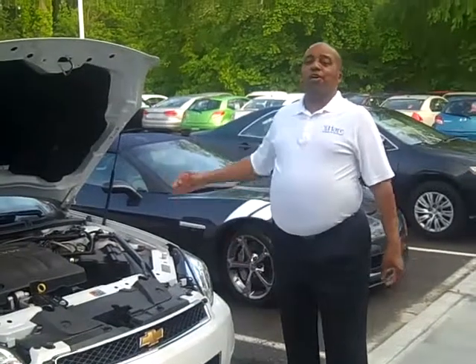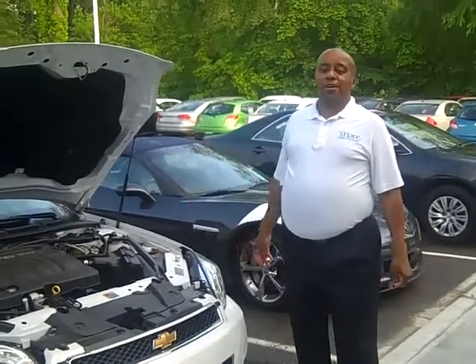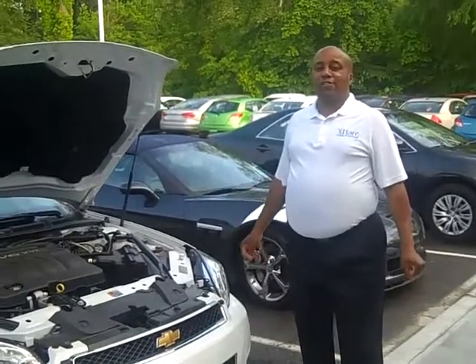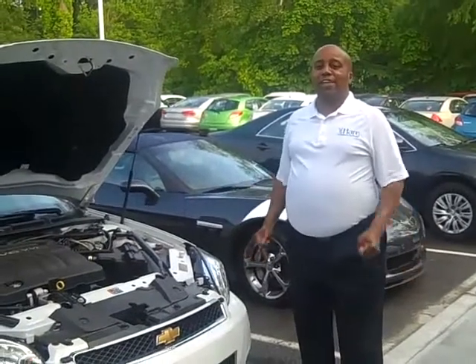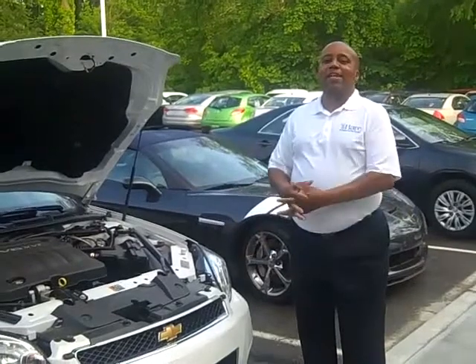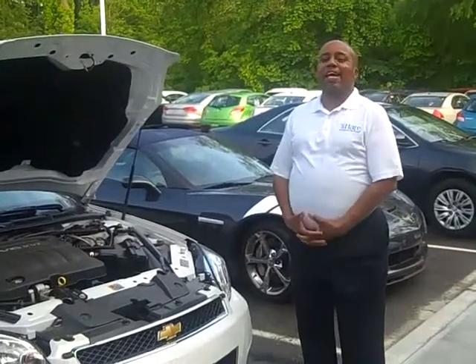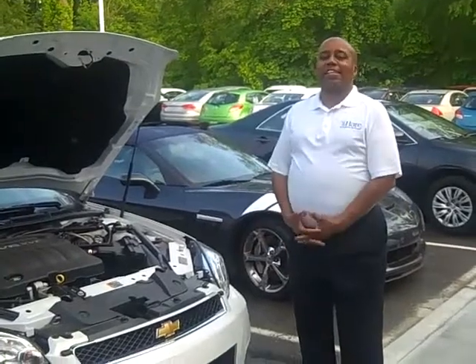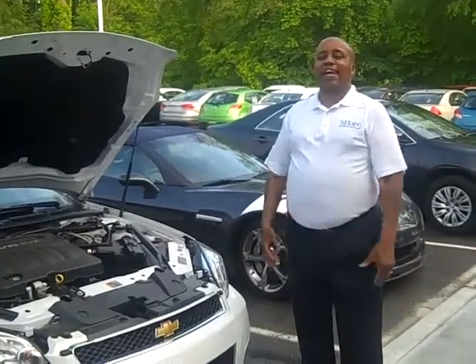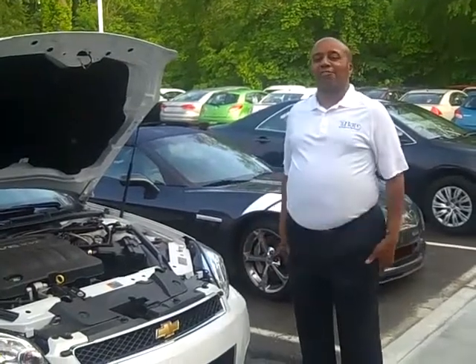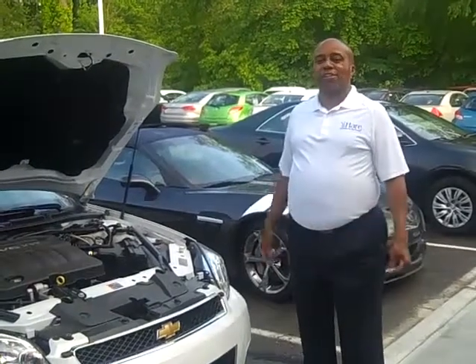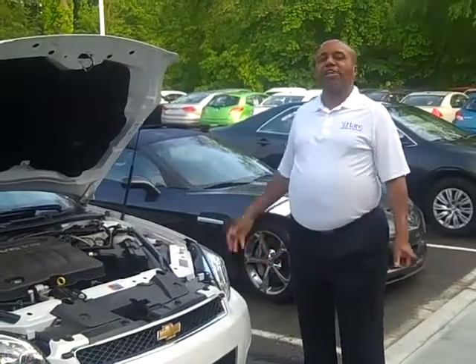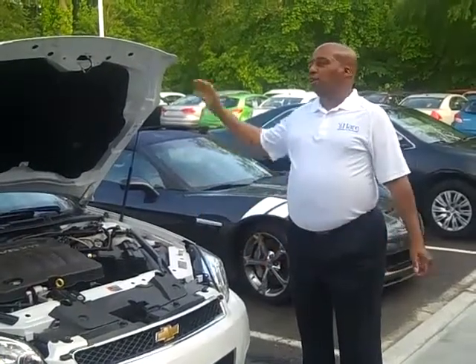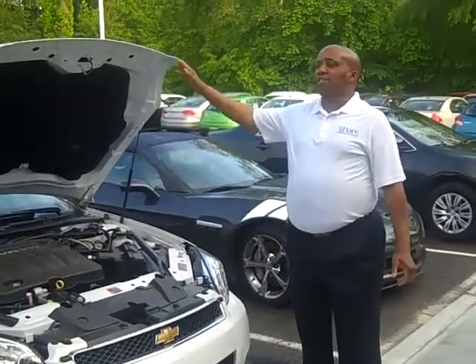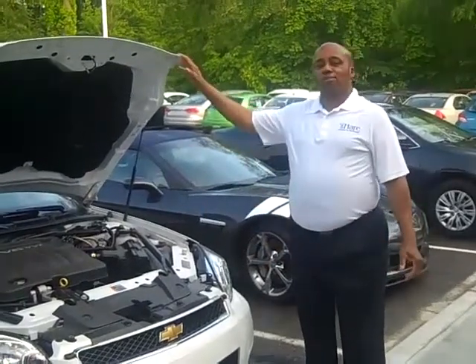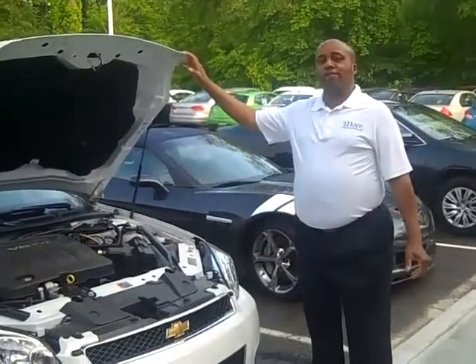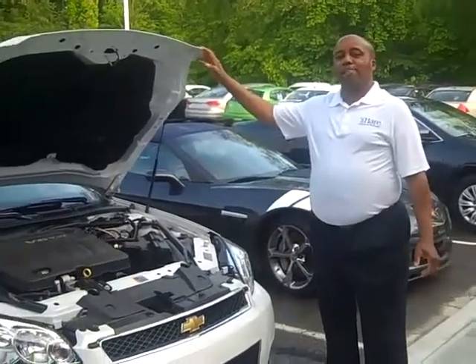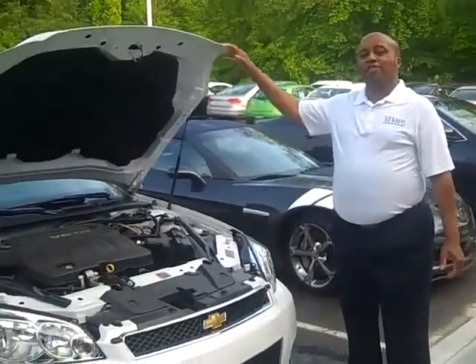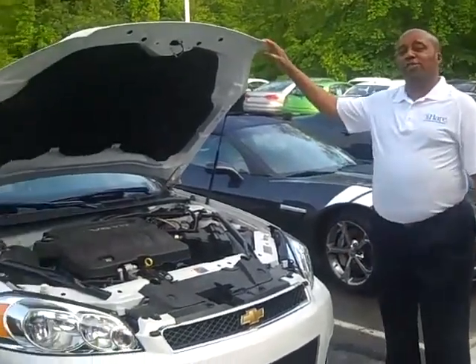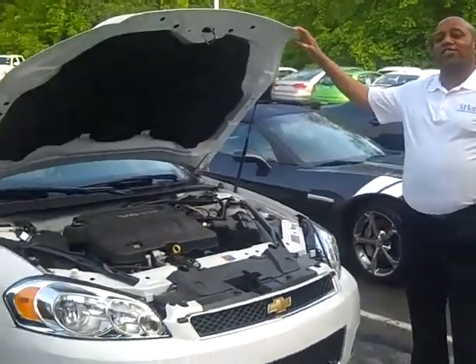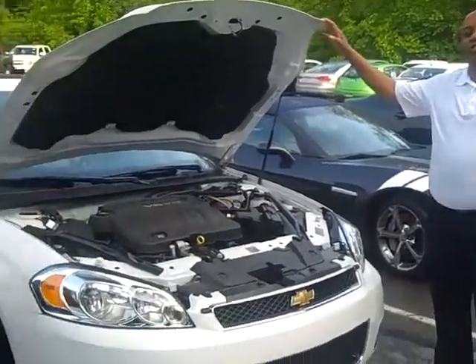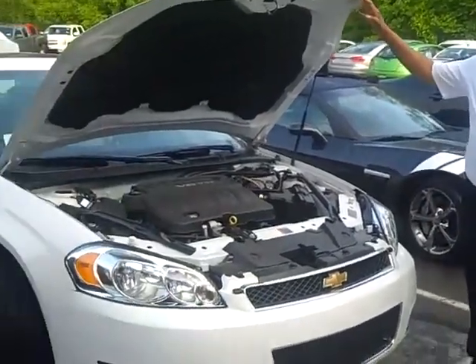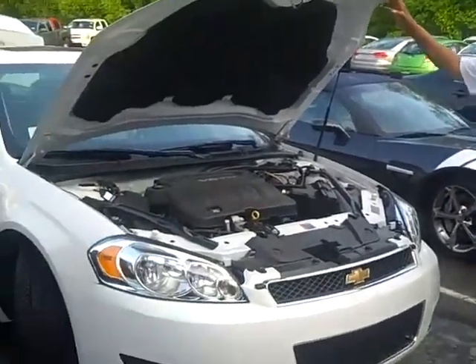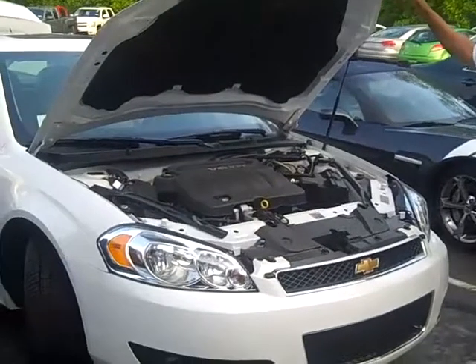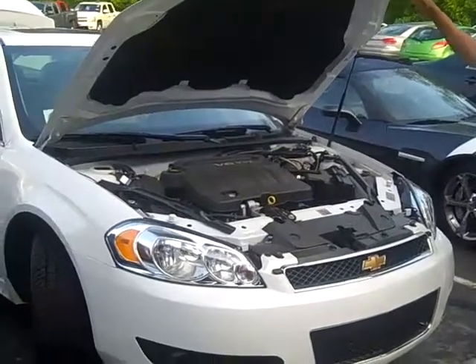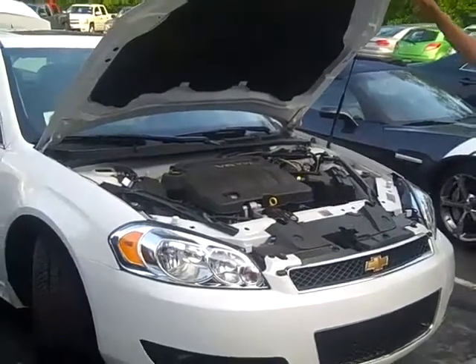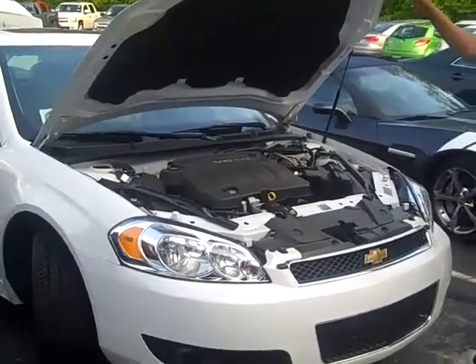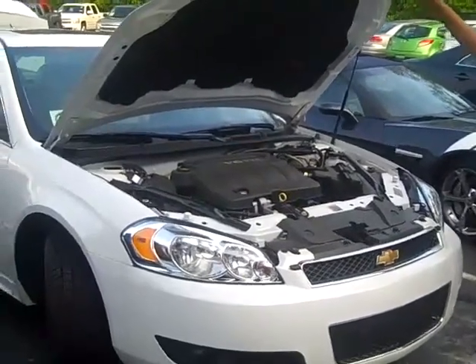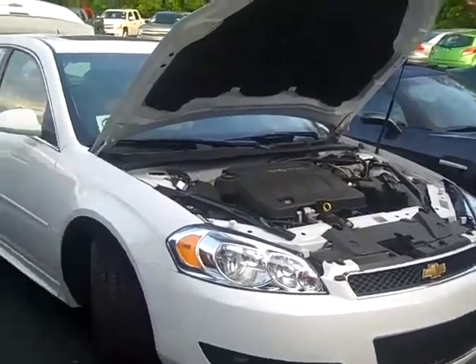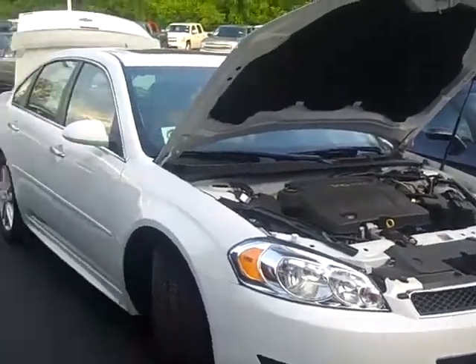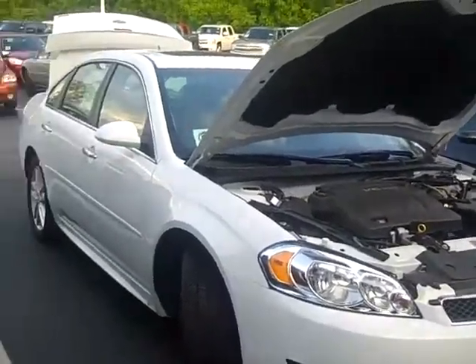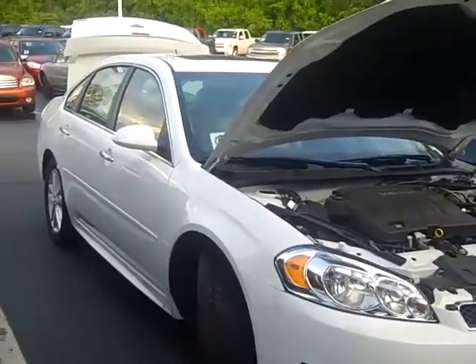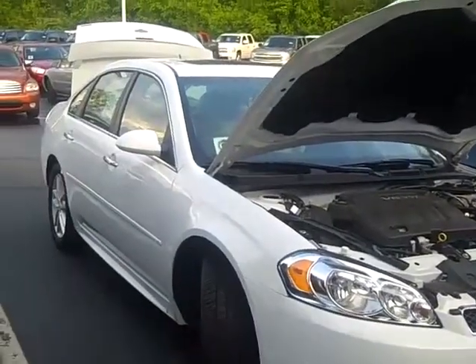Welcome to Hair Chevrolet. My name is Alan, Alan Green. We're going to be talking briefly about the 2013 Chevy Impala. This is the LTZ version.